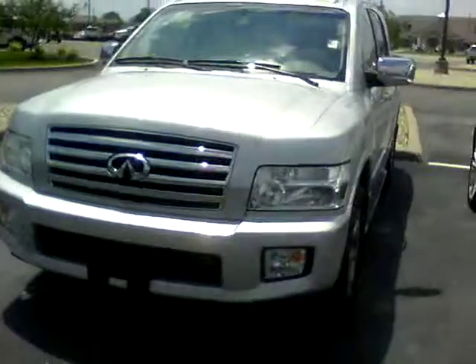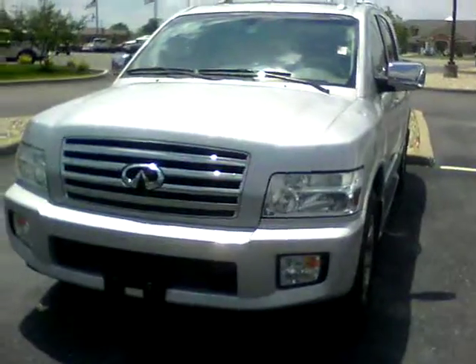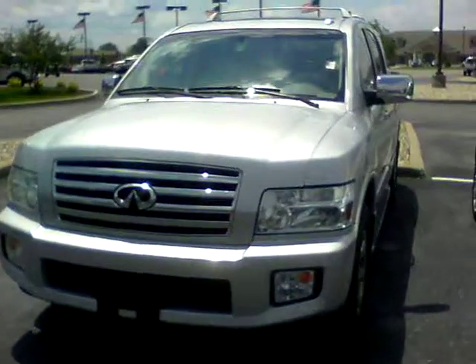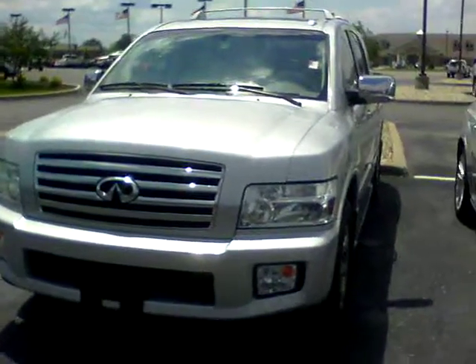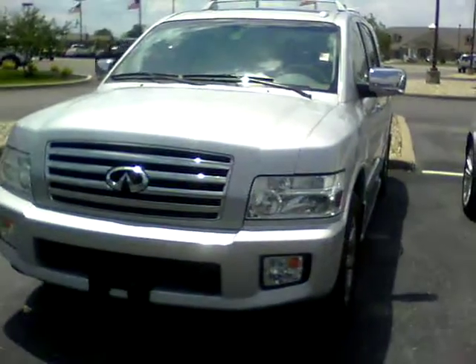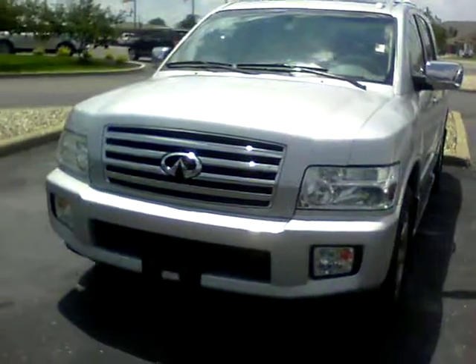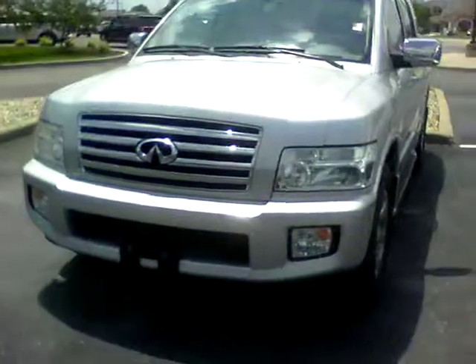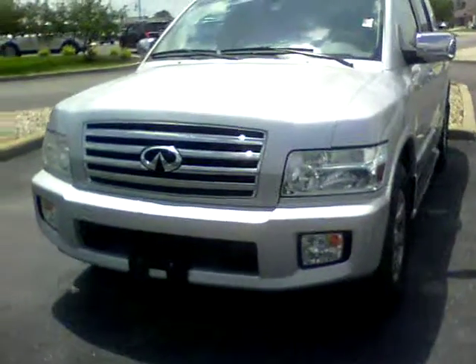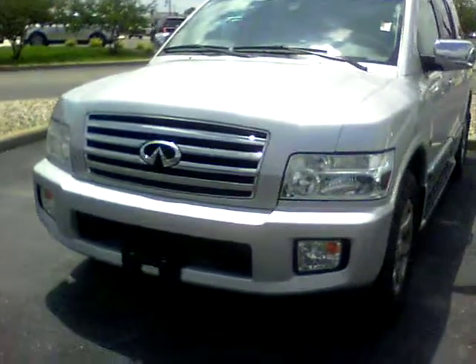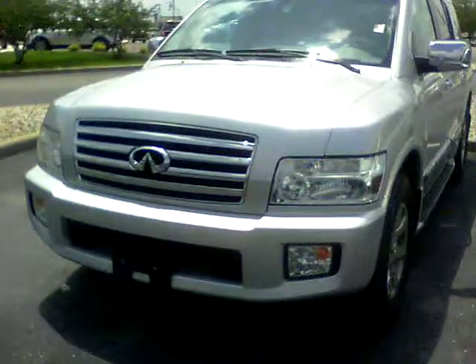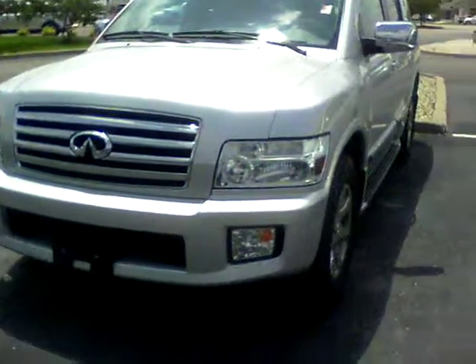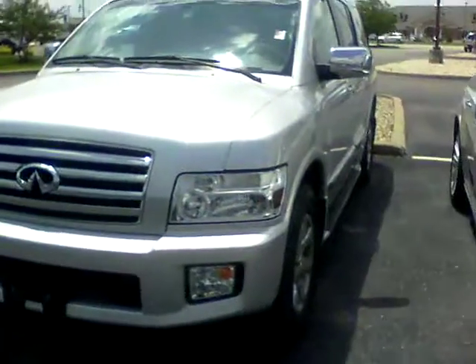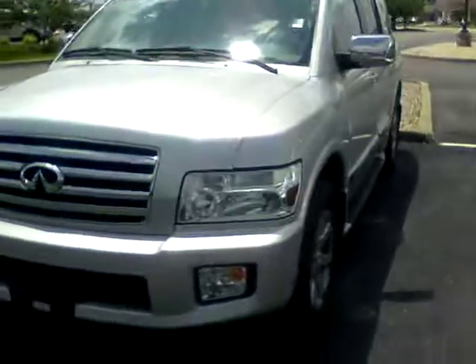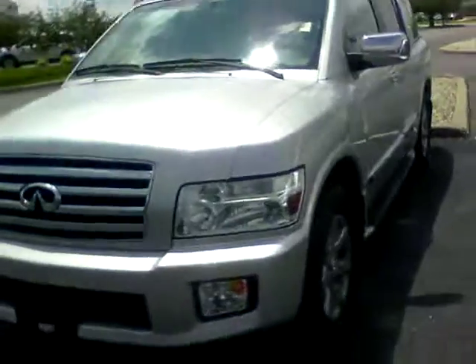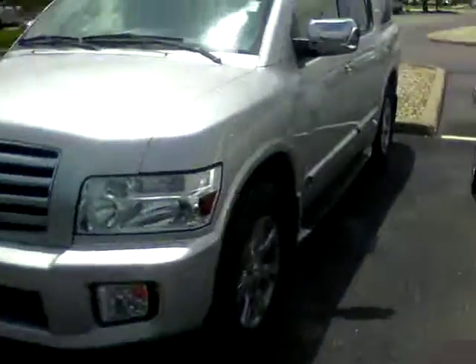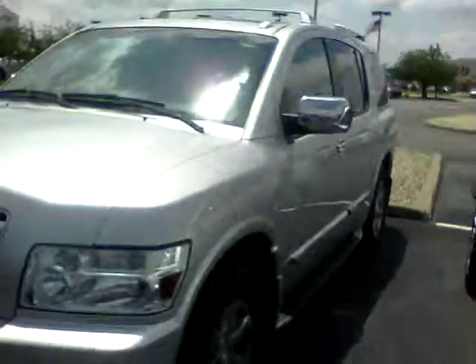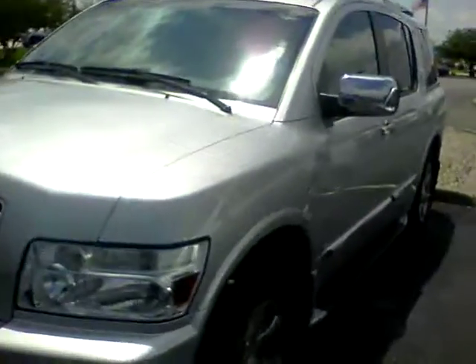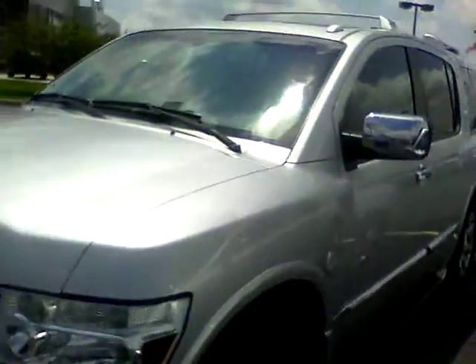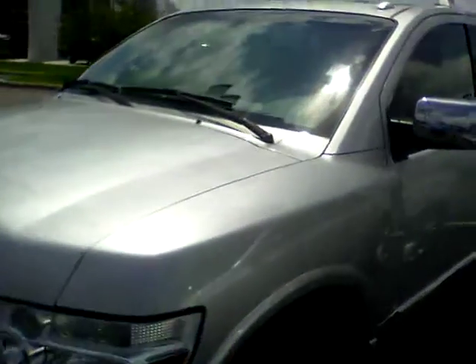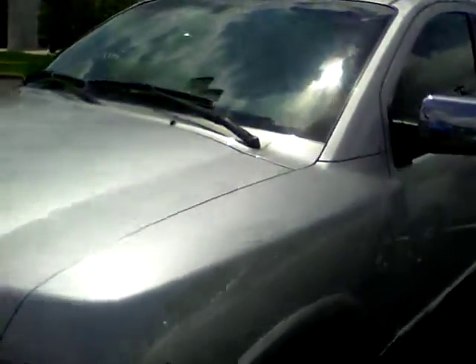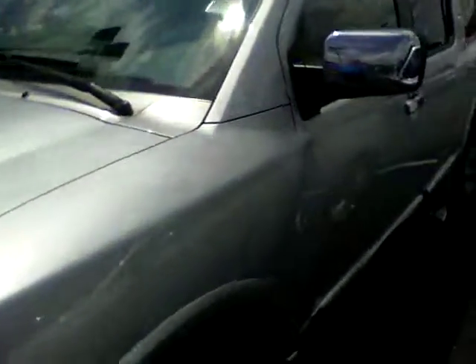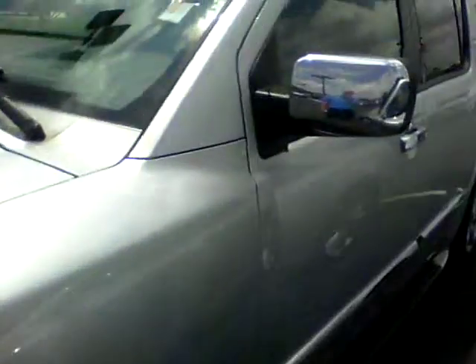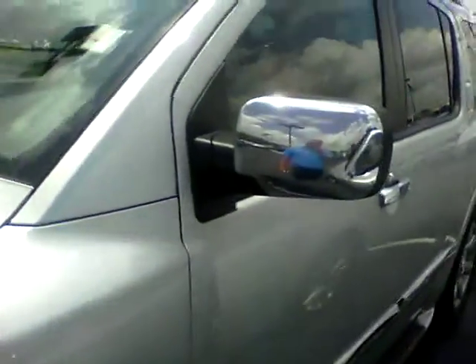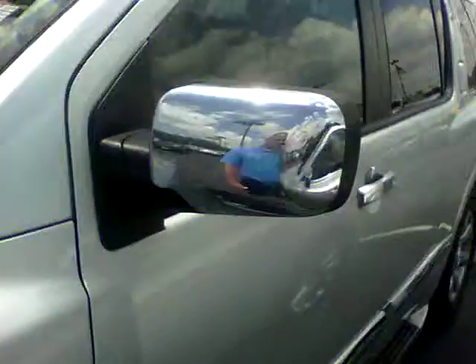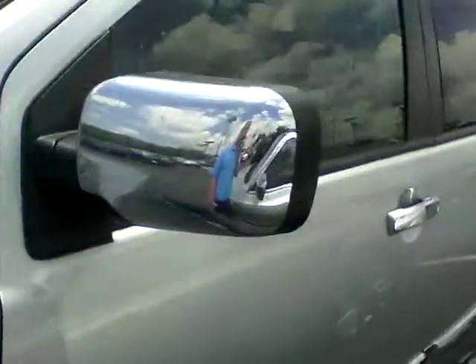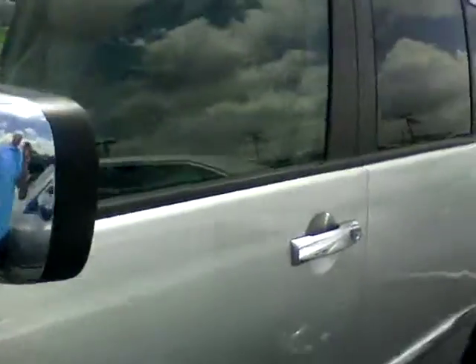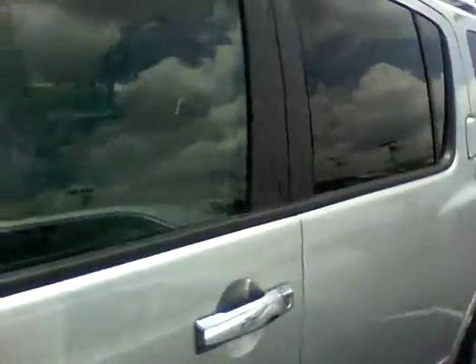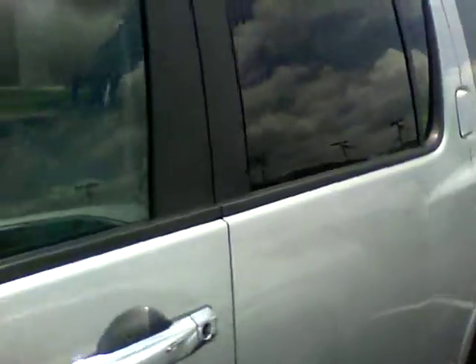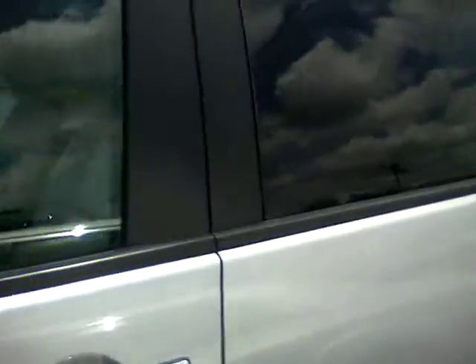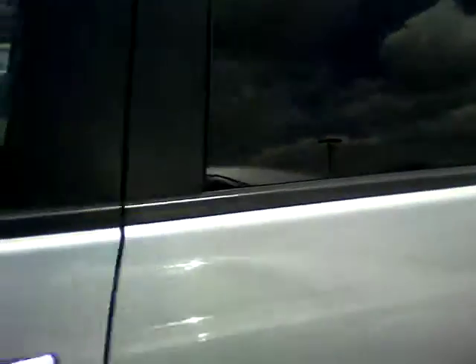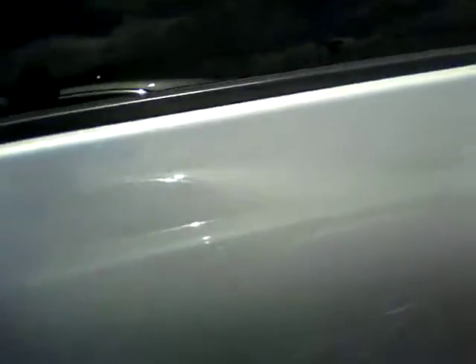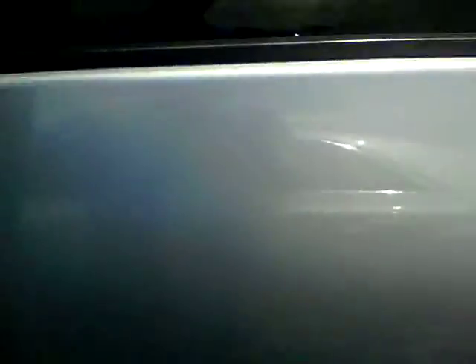Hi, this is Steve Meegan at Bill Estes Ford in Brownsburg. This is the 2006 Infiniti QX56 I mentioned that you said you wanted the video of. Silver in color.